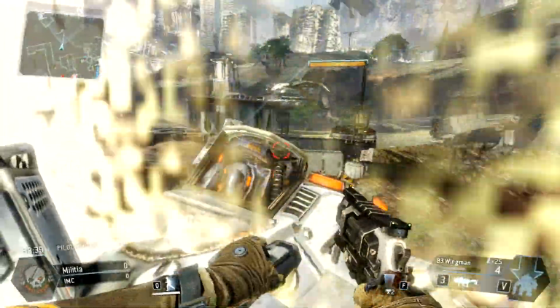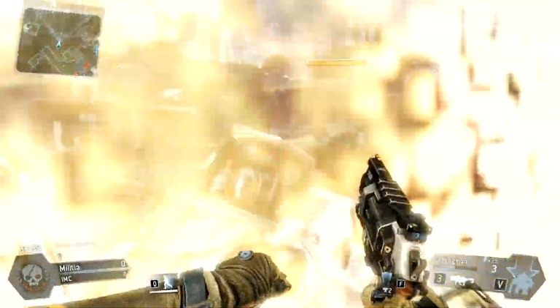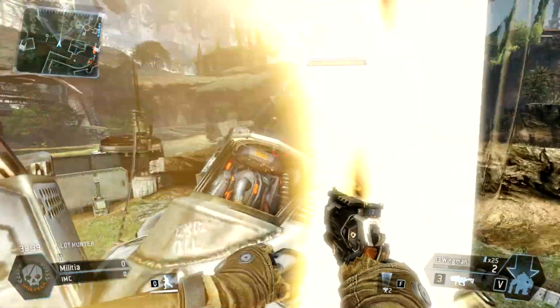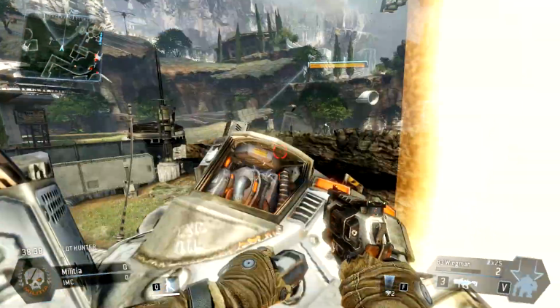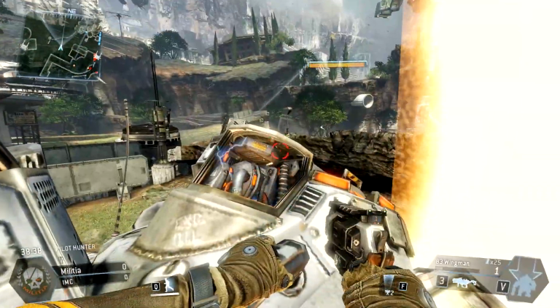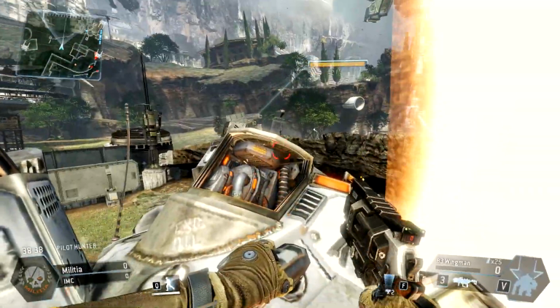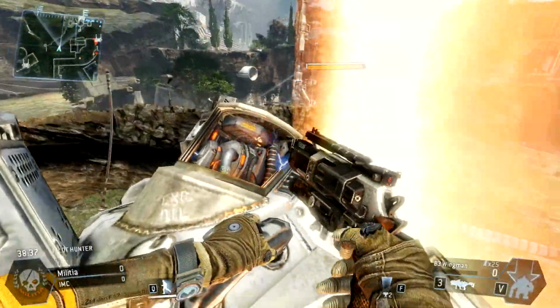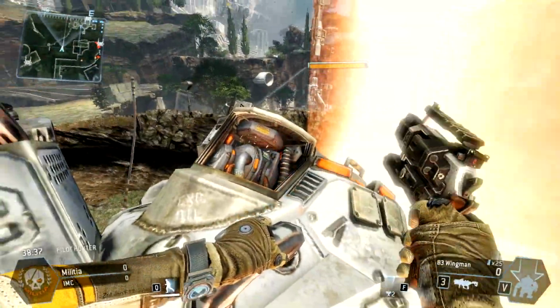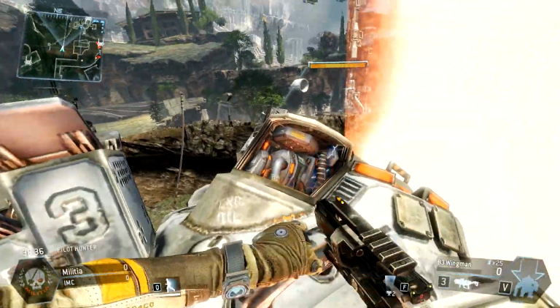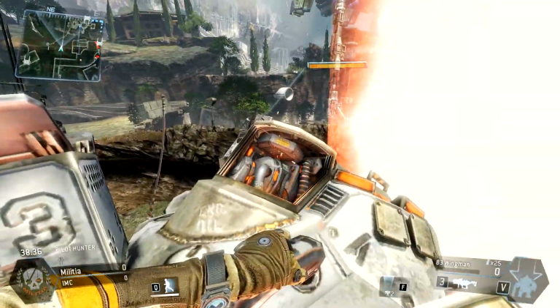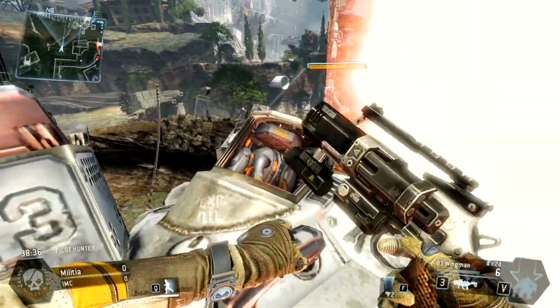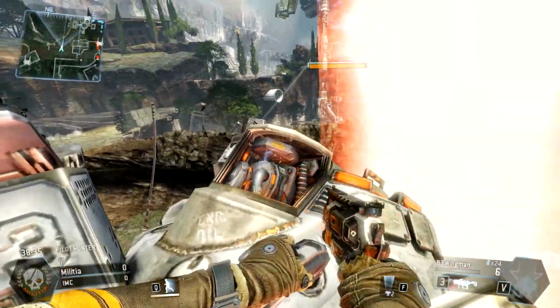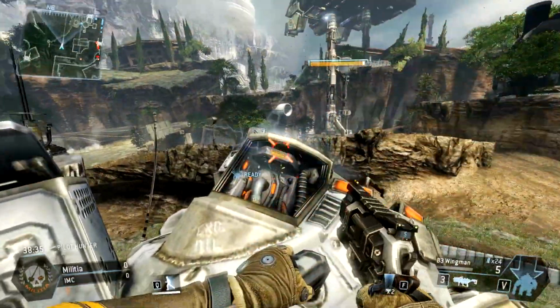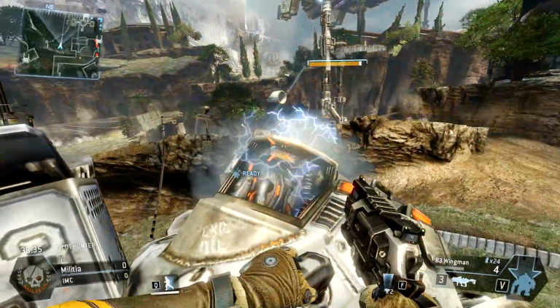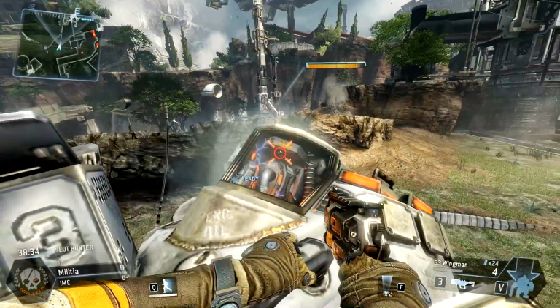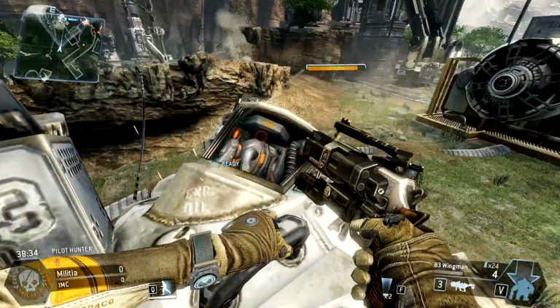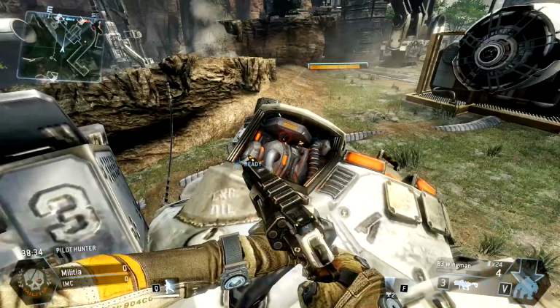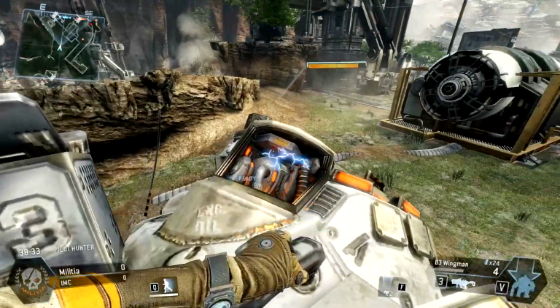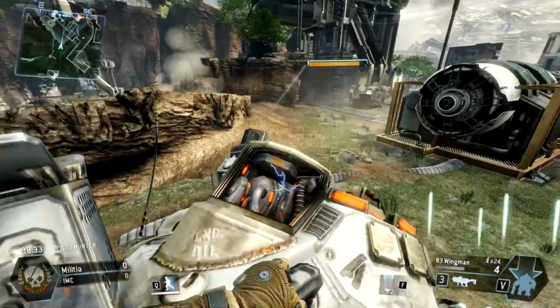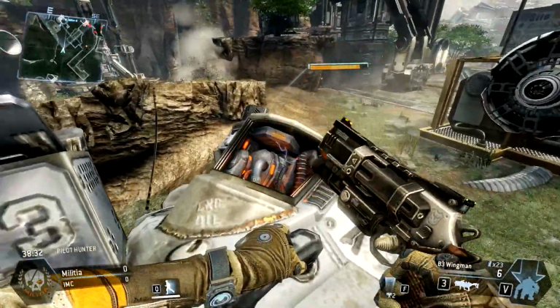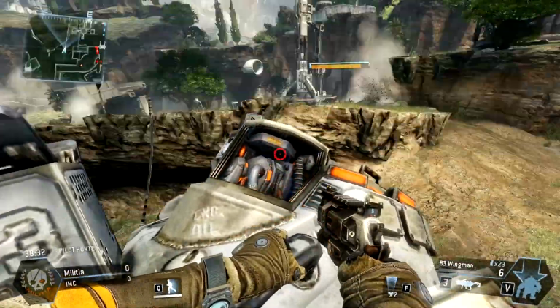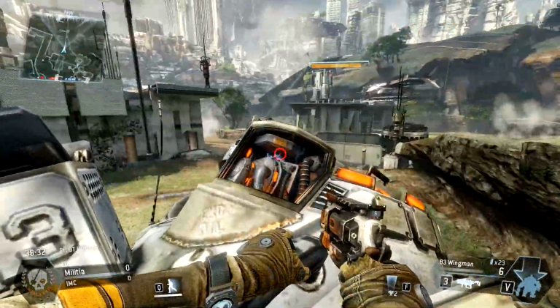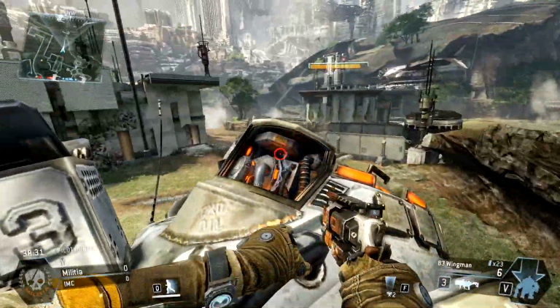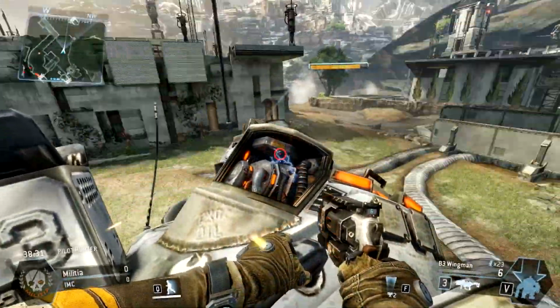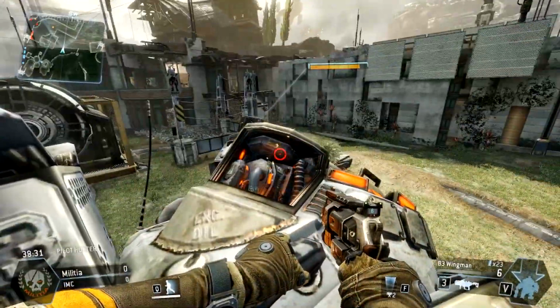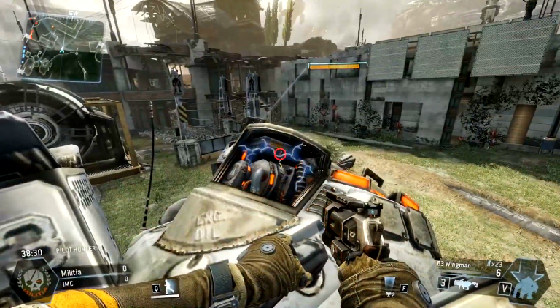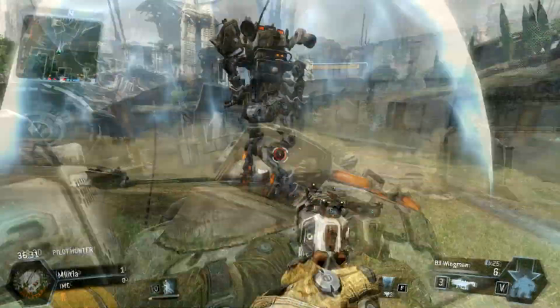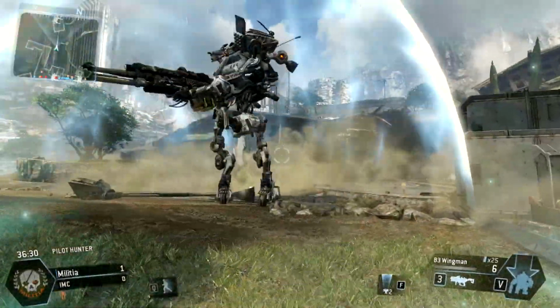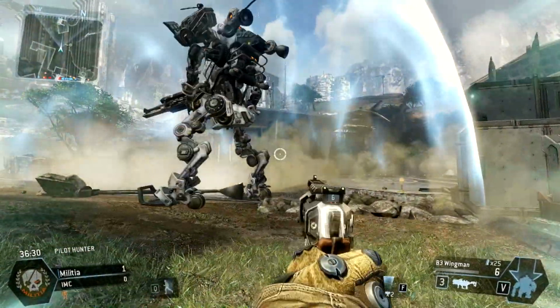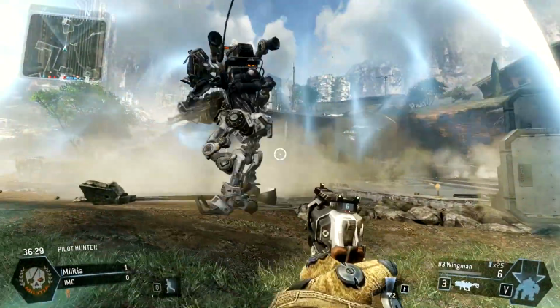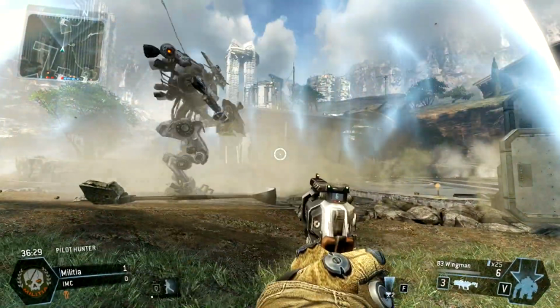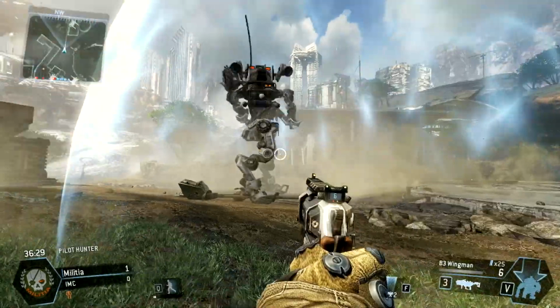Here you can see me riding an Atlas and they put the particle wall up. I try to shoot them through the particle wall and can't do it. This is also going to end up working for both Strider and Ogre as you'll see in the upcoming clips.